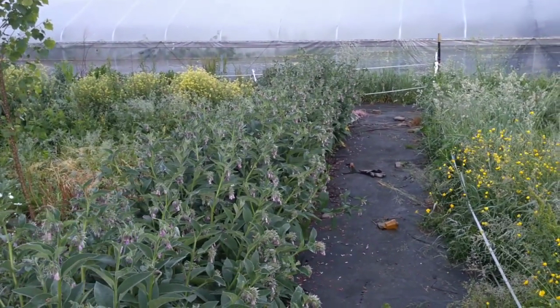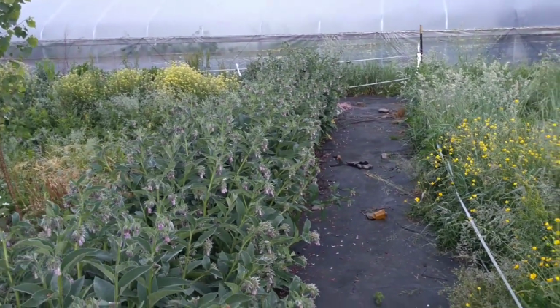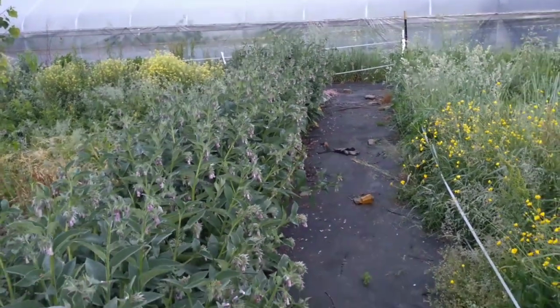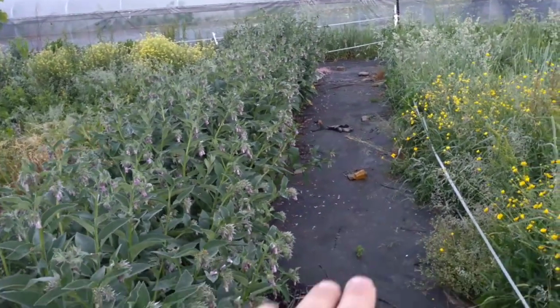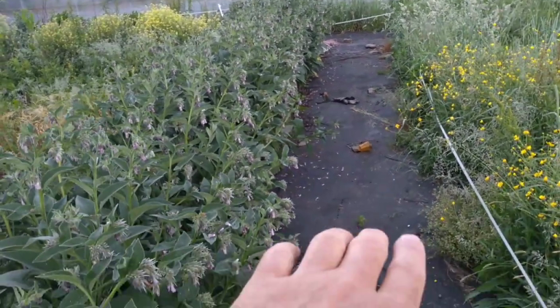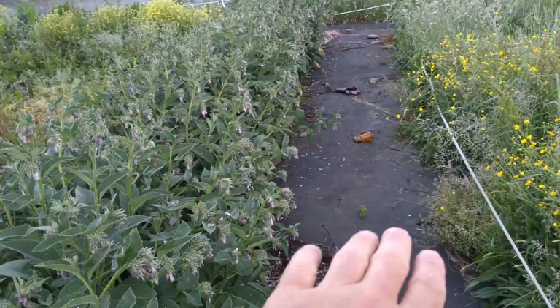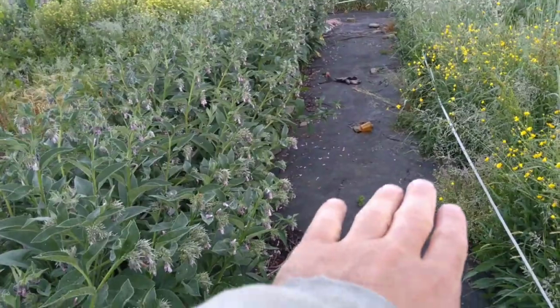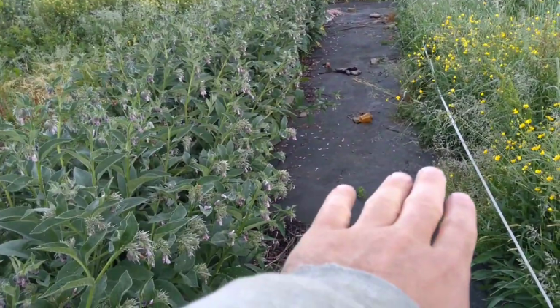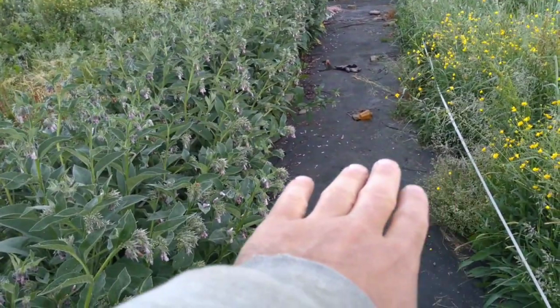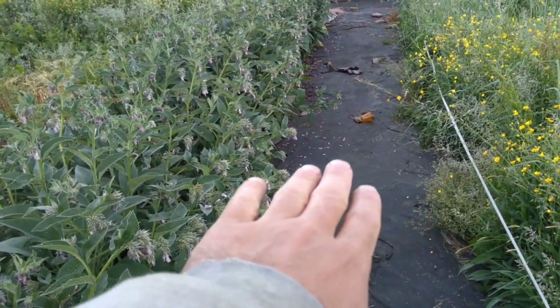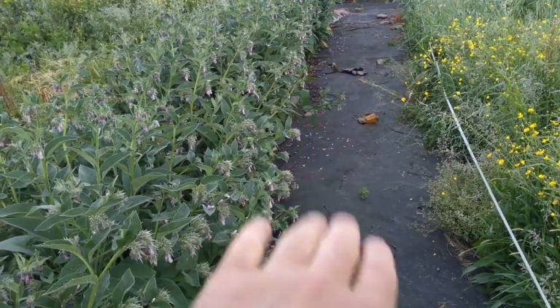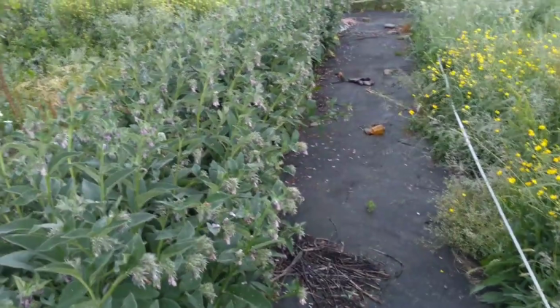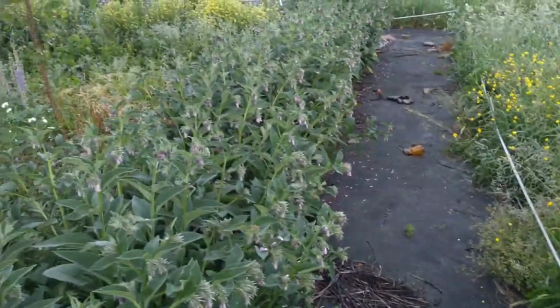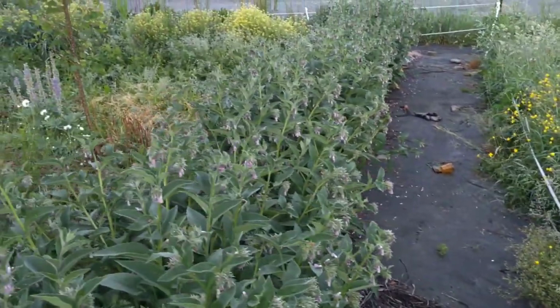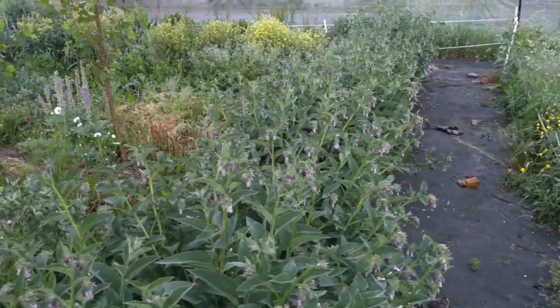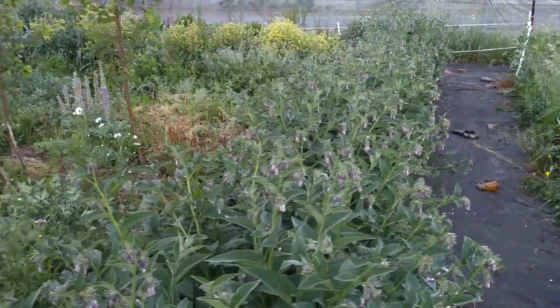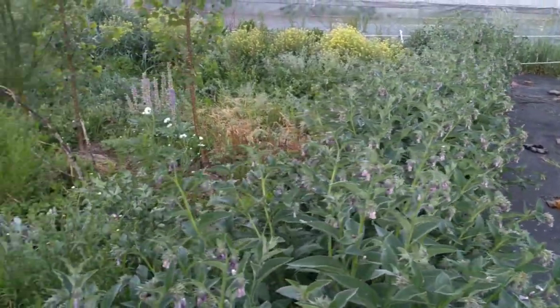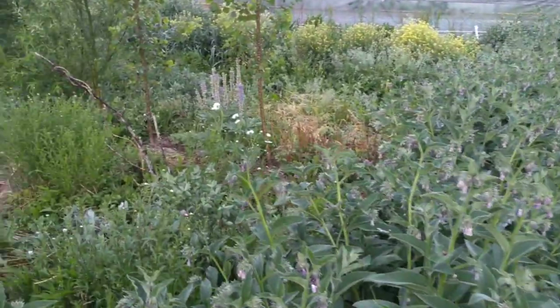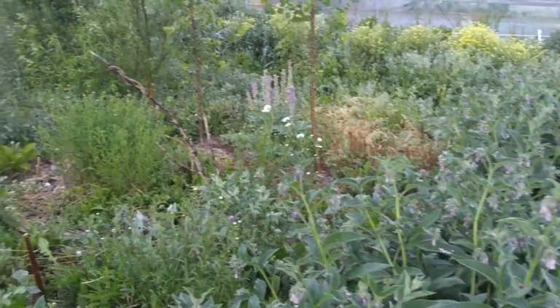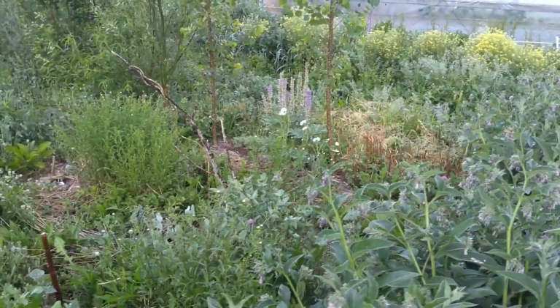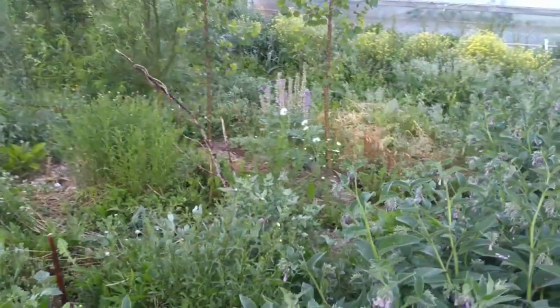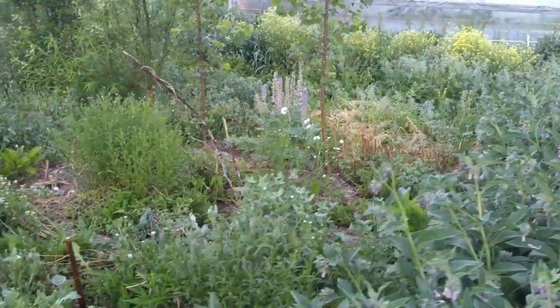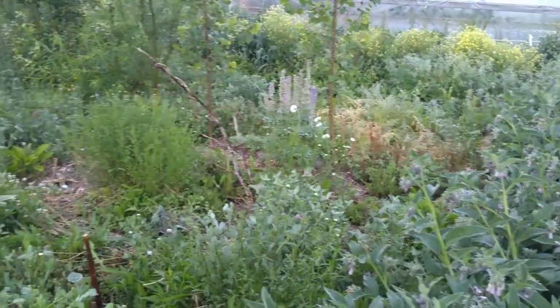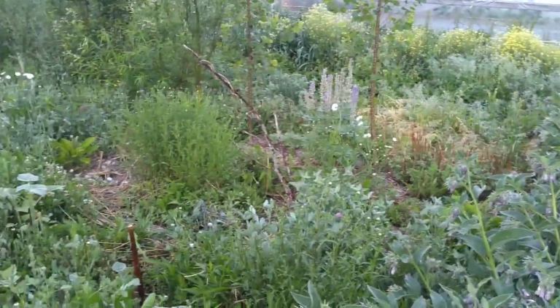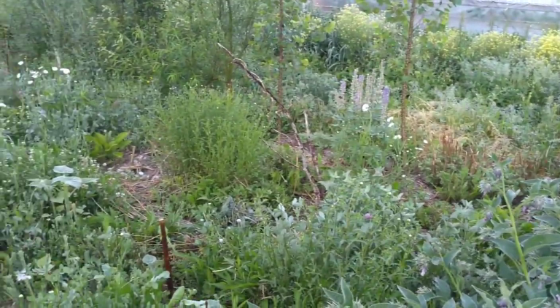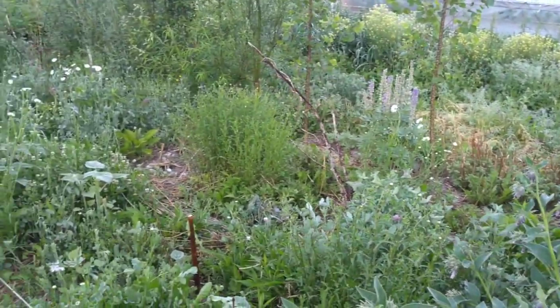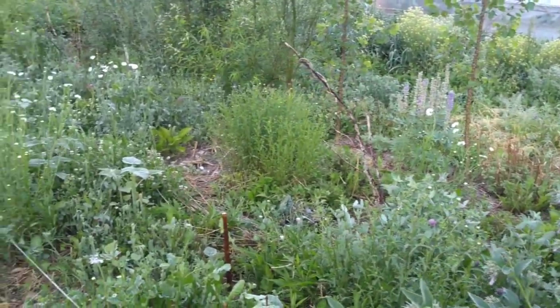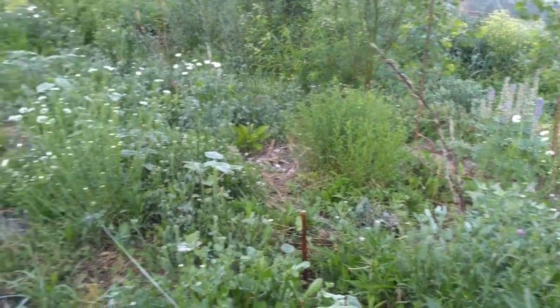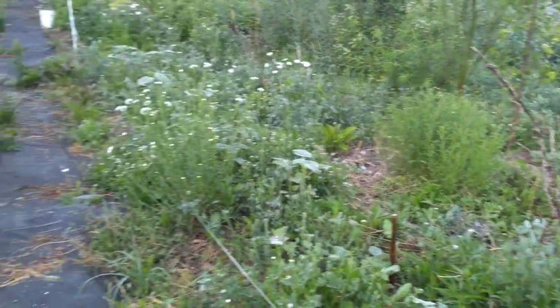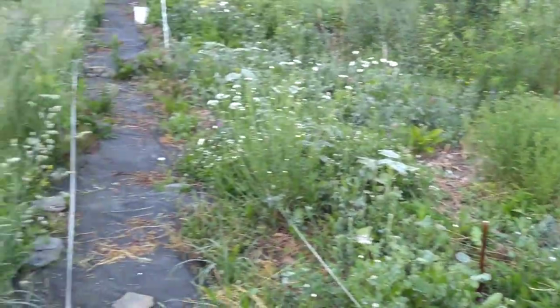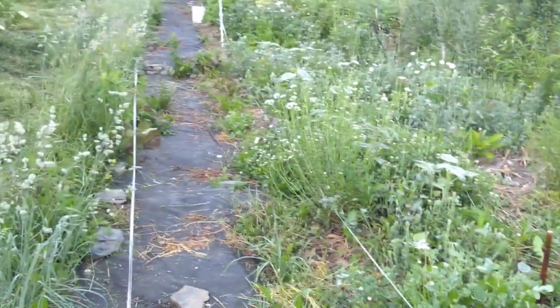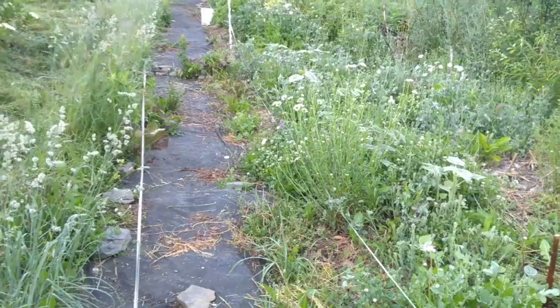And it fits perfectly with my landscape cloth technique here. As you can see, not as many grasses on the inside of the garden because of my barrier here.